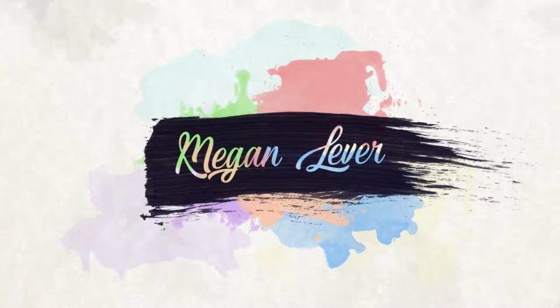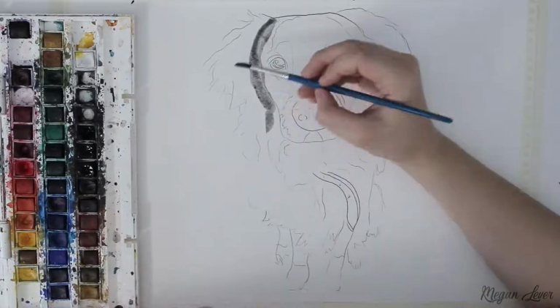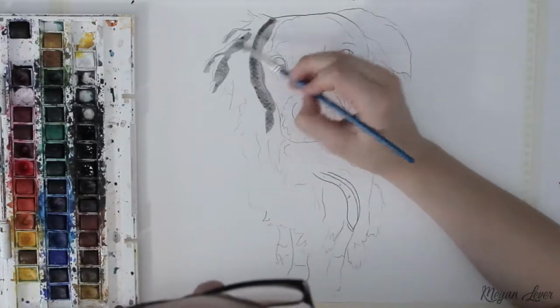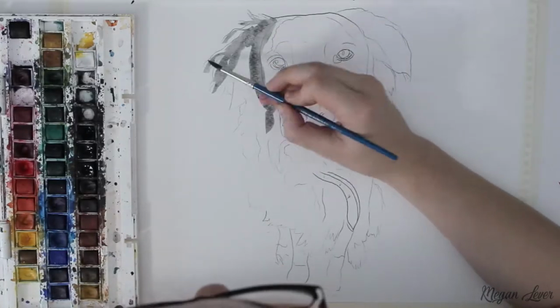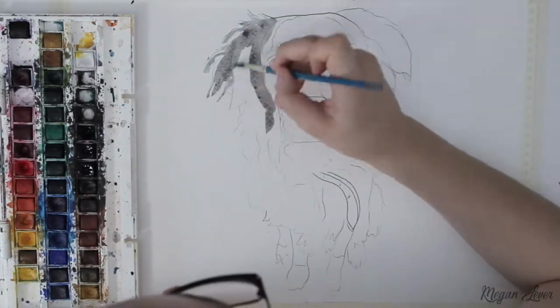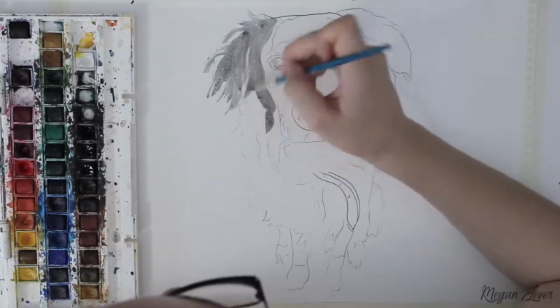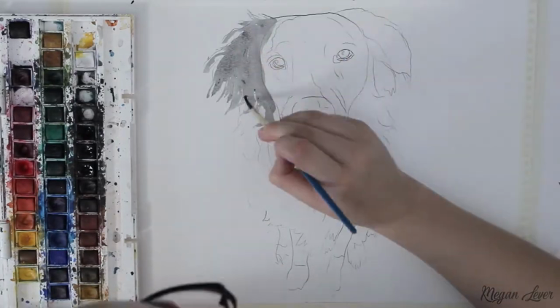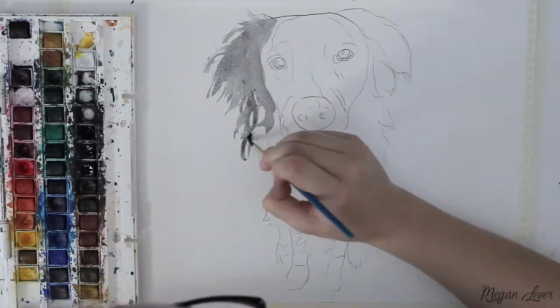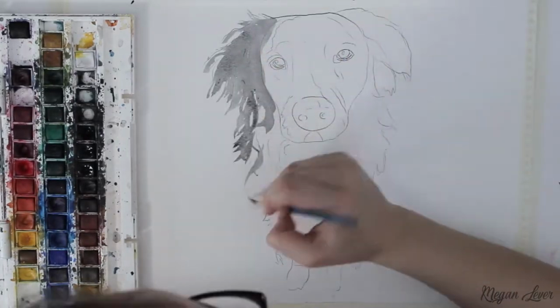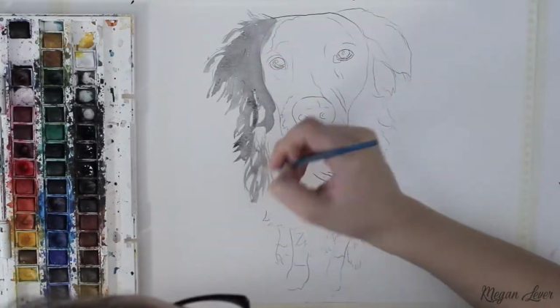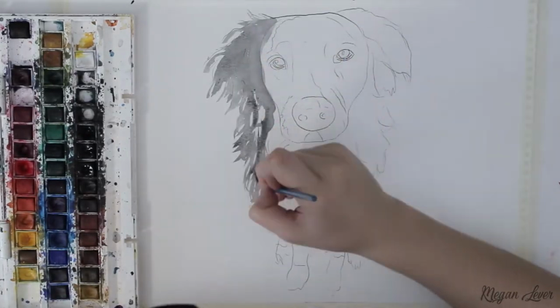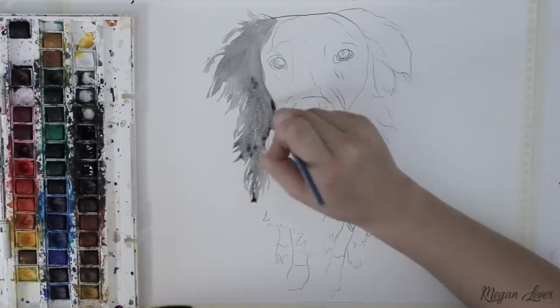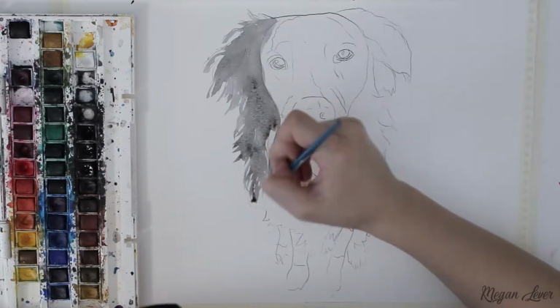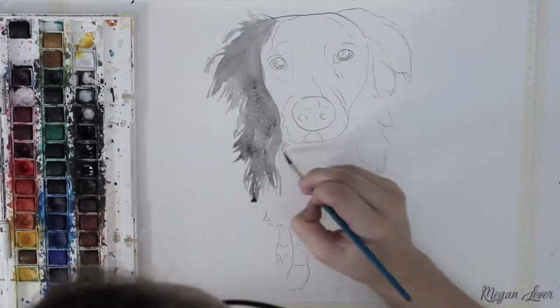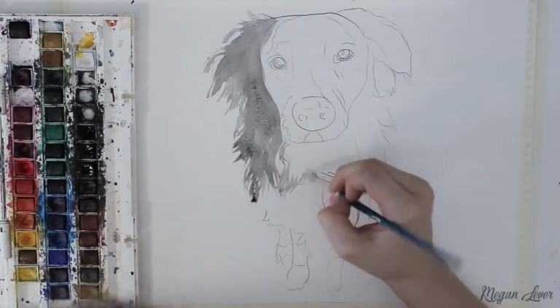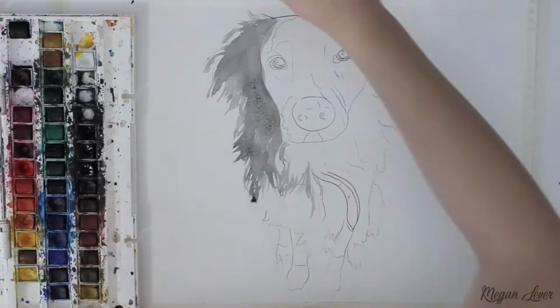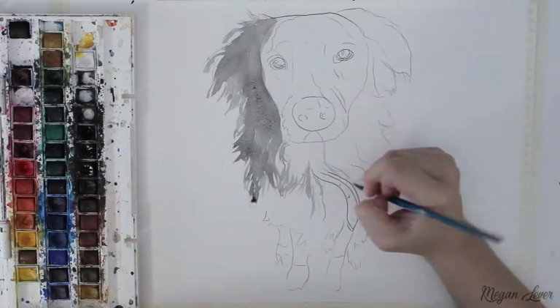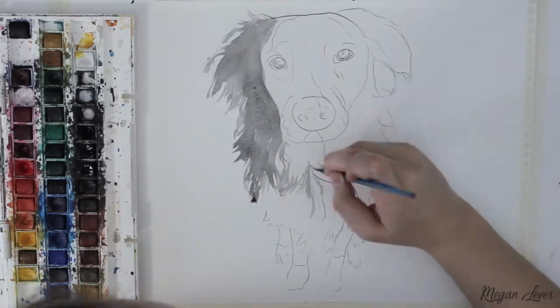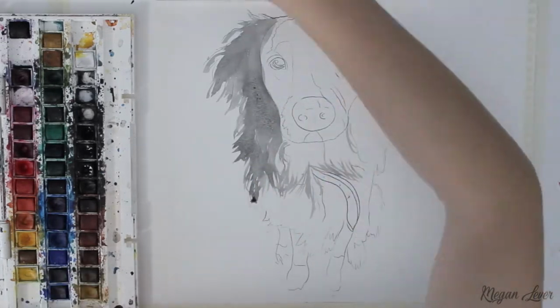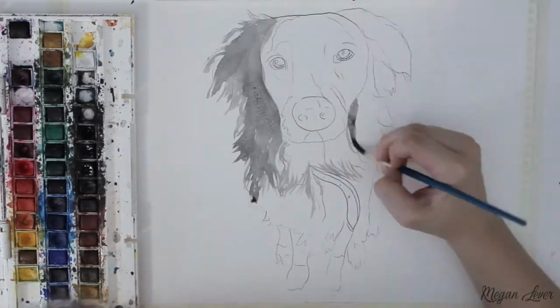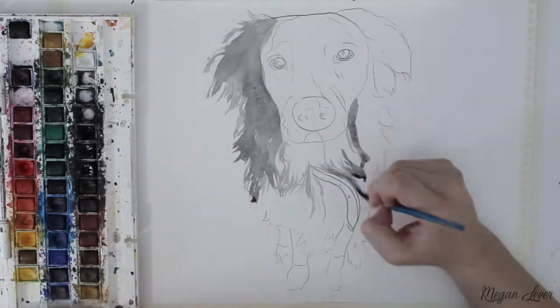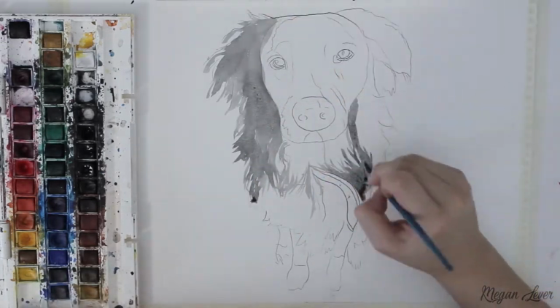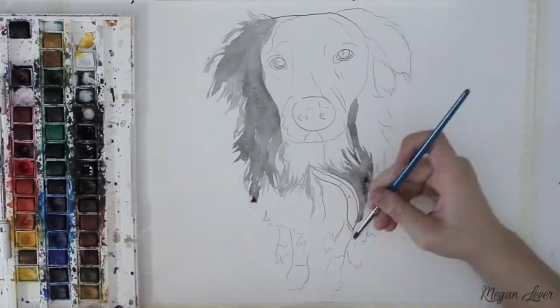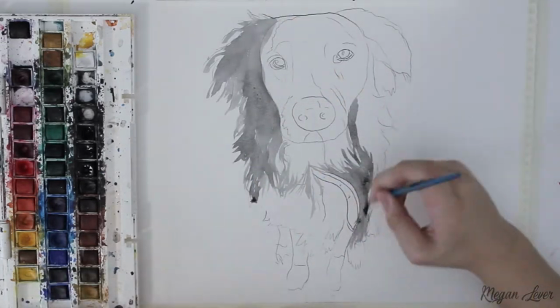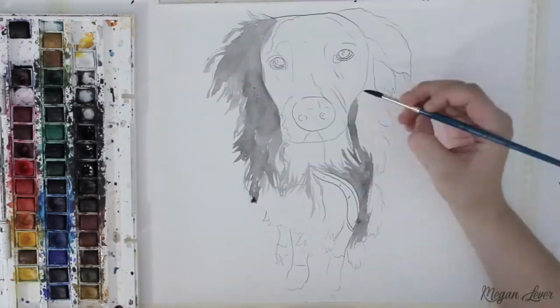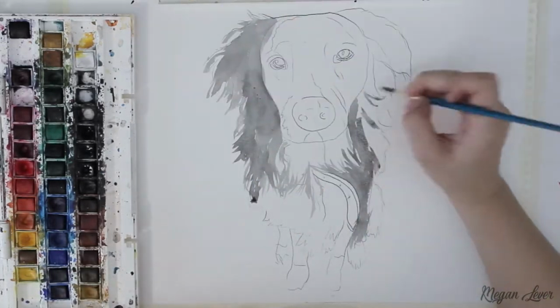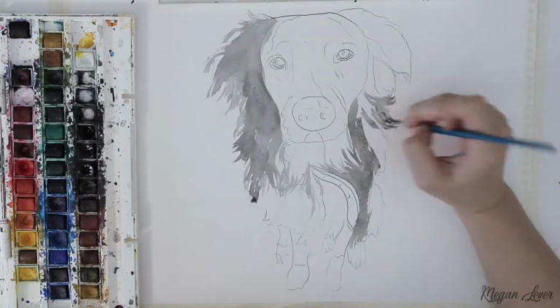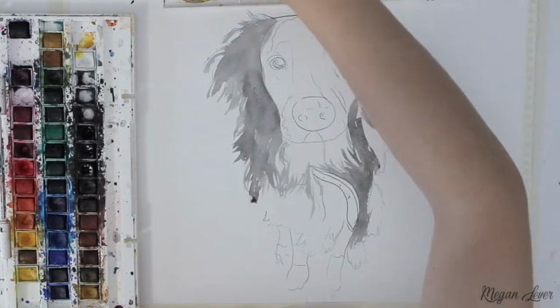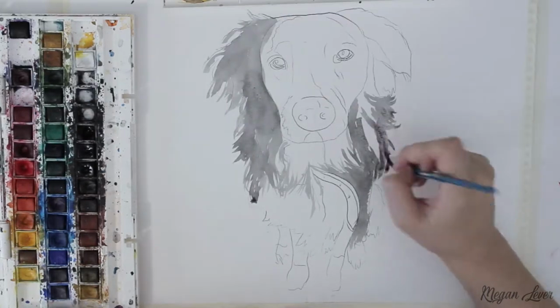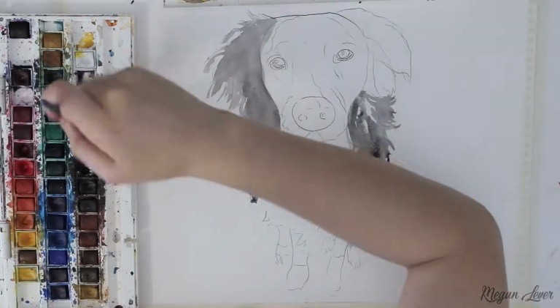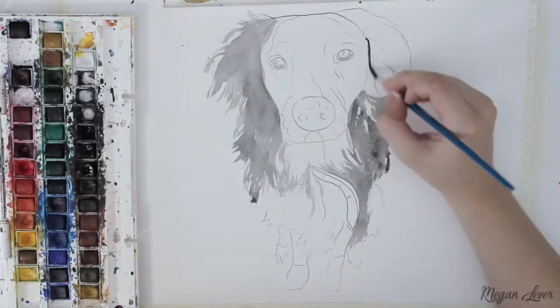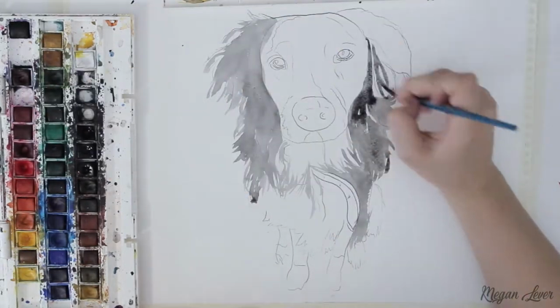Hello everyone, in today's video I'm going to teach you how I'm painting this dog with watercolours. If you want to see how I drew the outline, I've dedicated a separate tutorial on my method which is linked below.